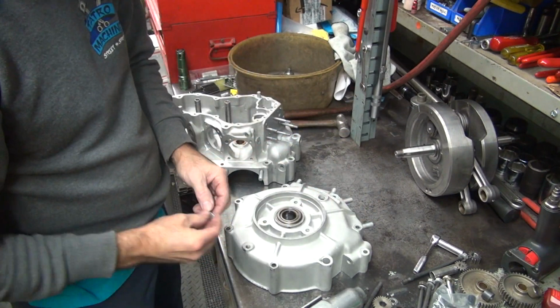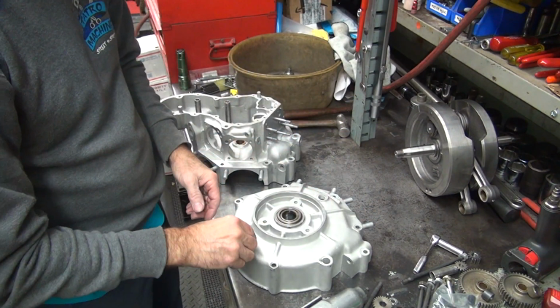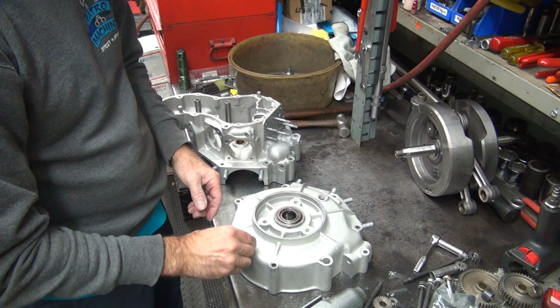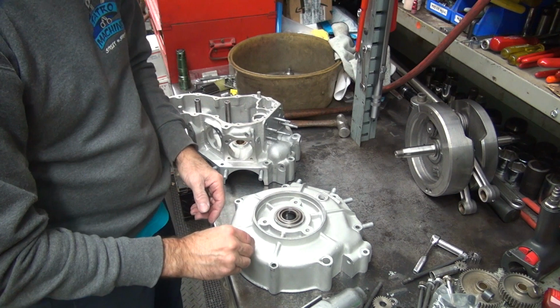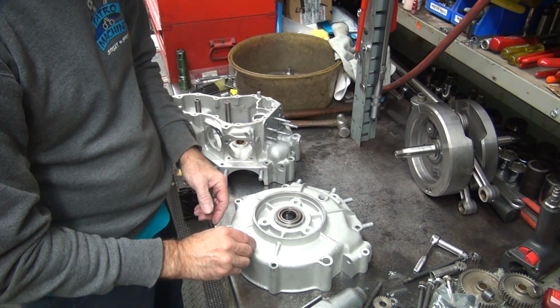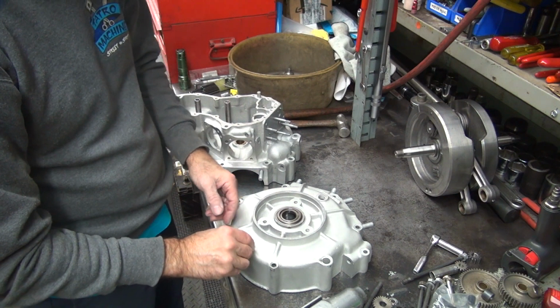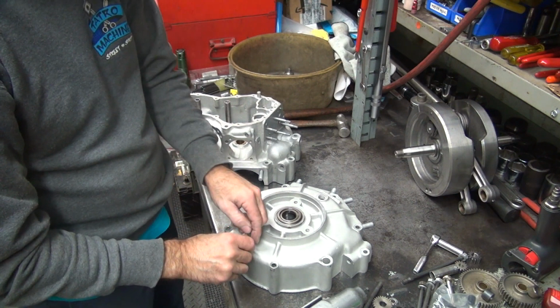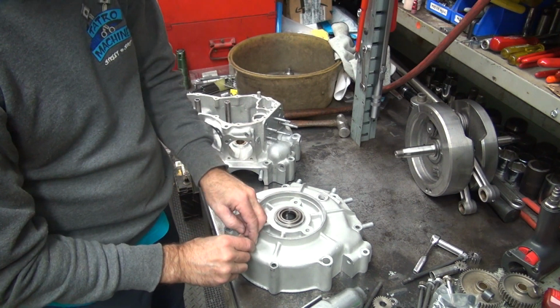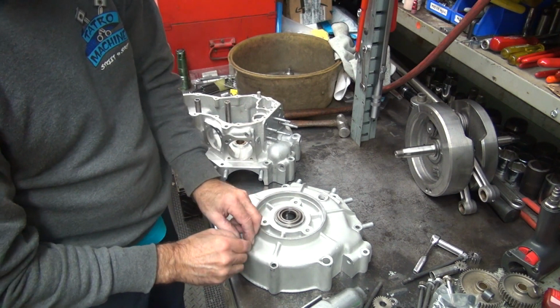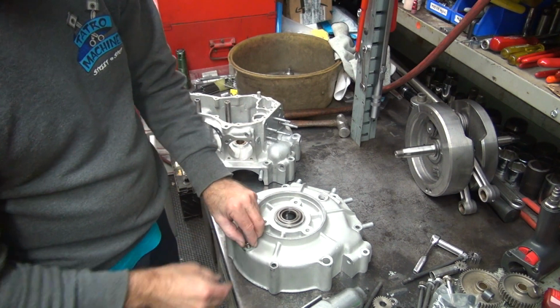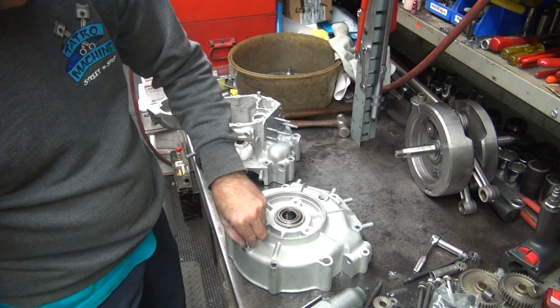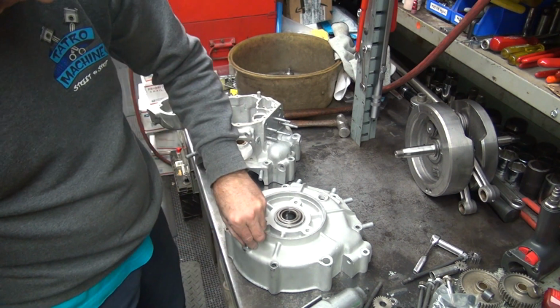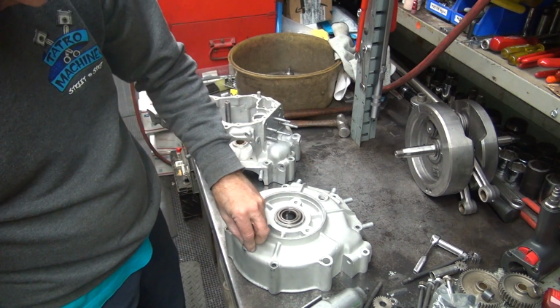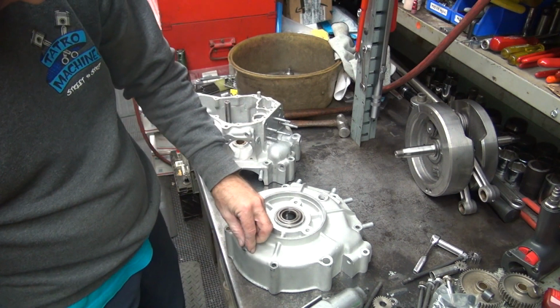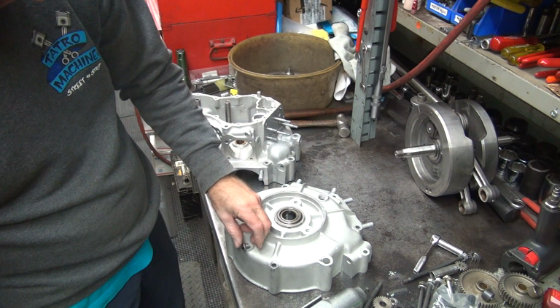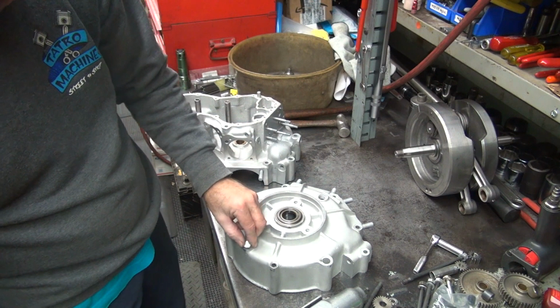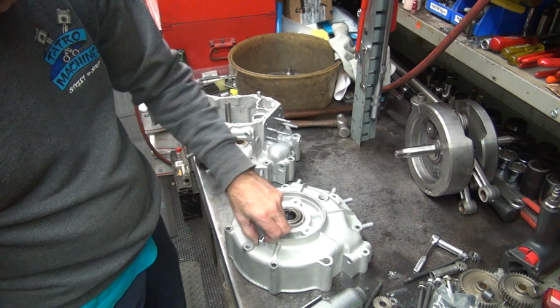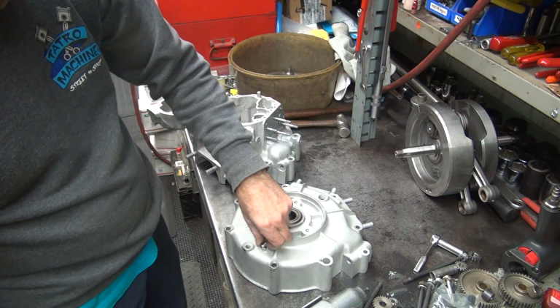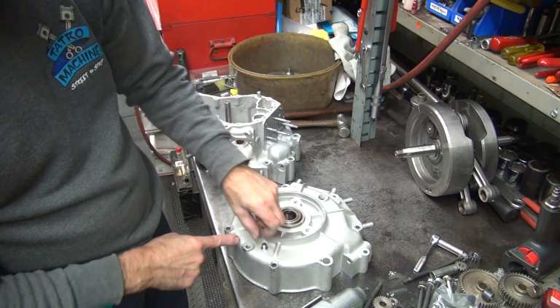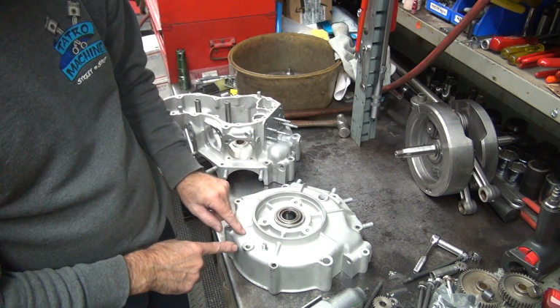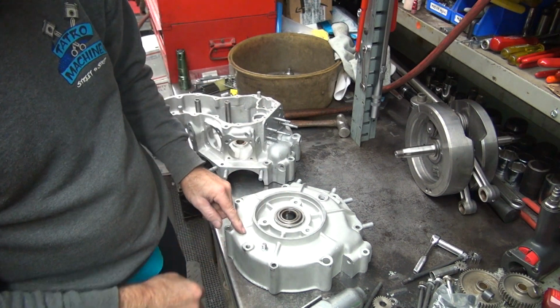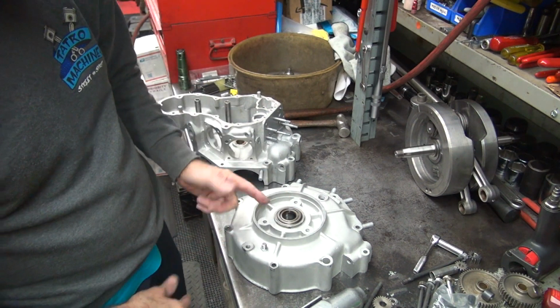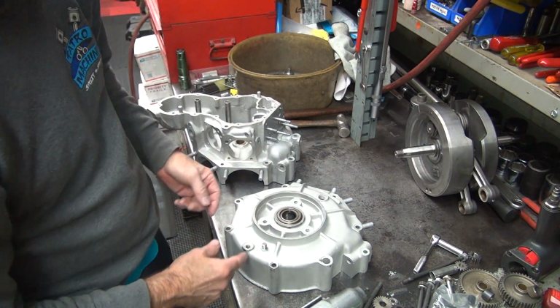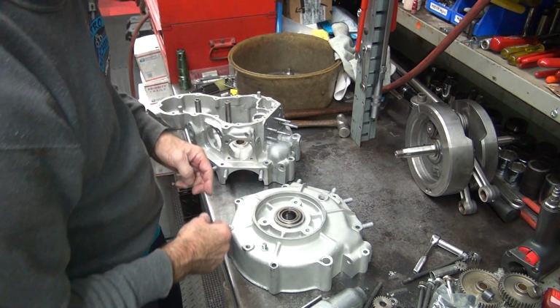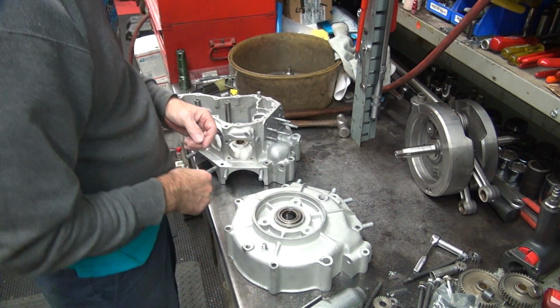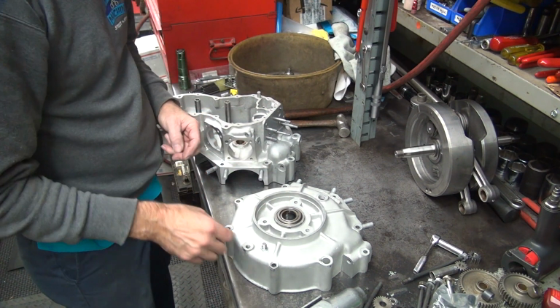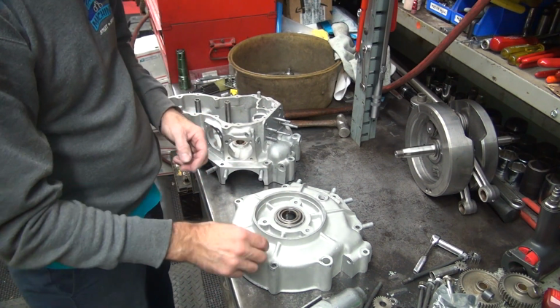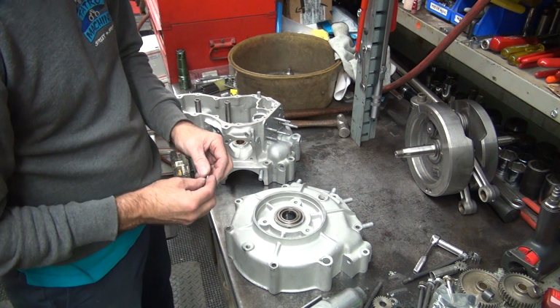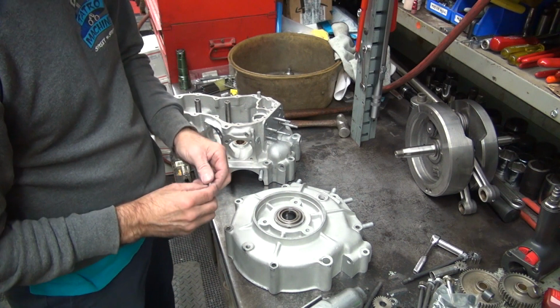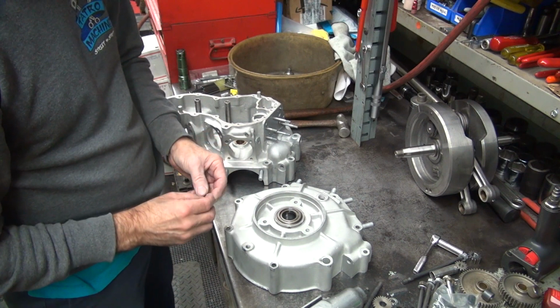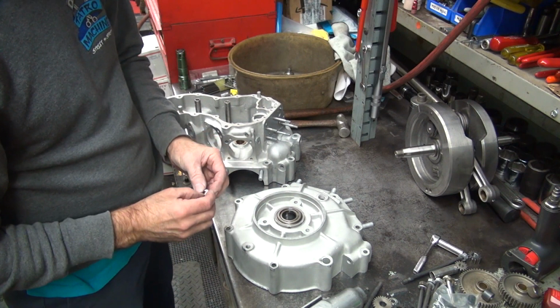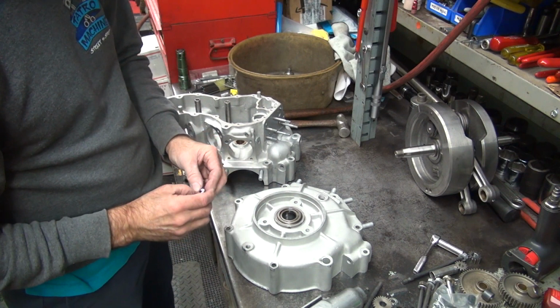The correct one's stem. These go right in here, so you've got to pick how you want to seal this up. You can put Loctite on the threads, or you can put a little bit of 3-Bond on the threads, or whatever you want to do. Your choice.